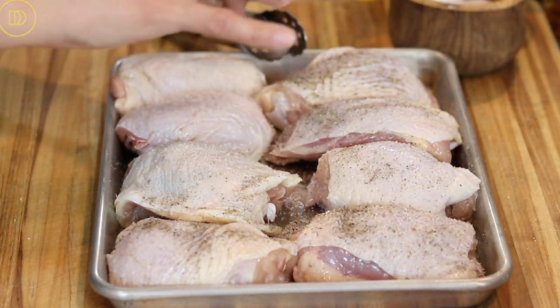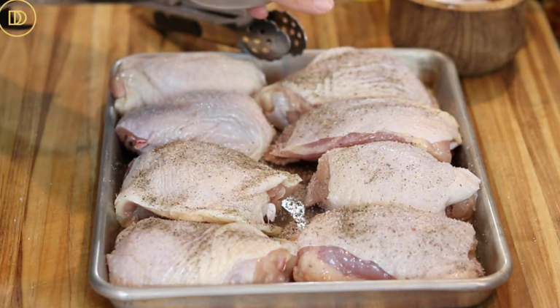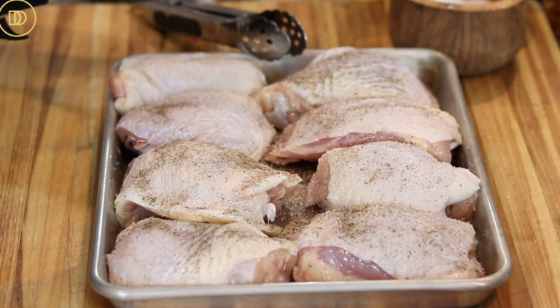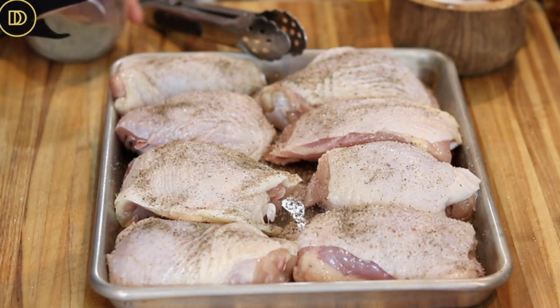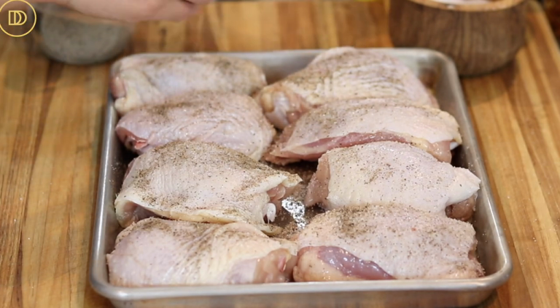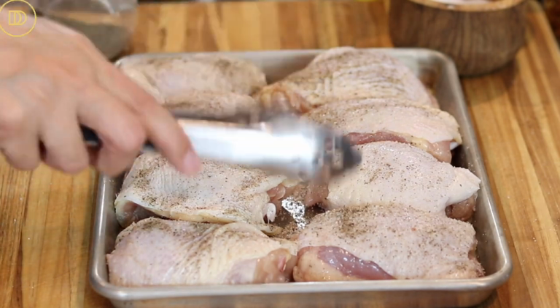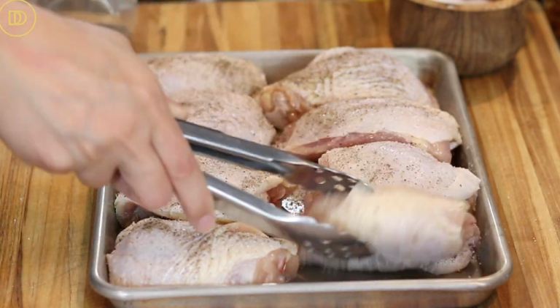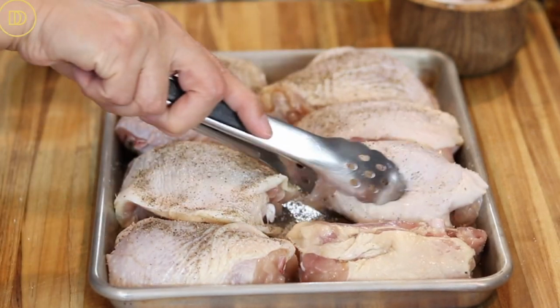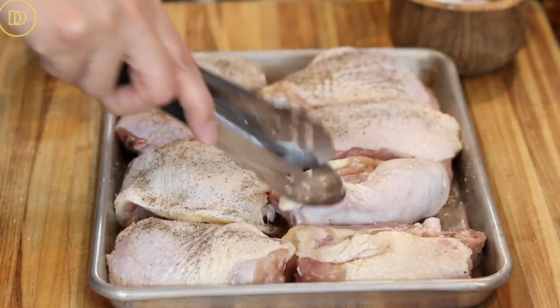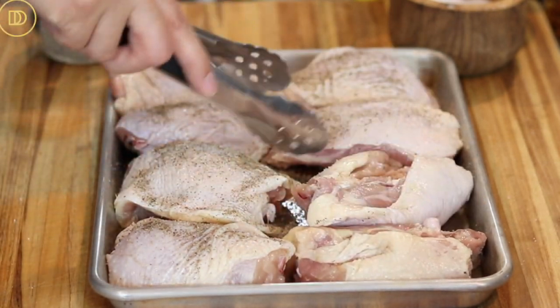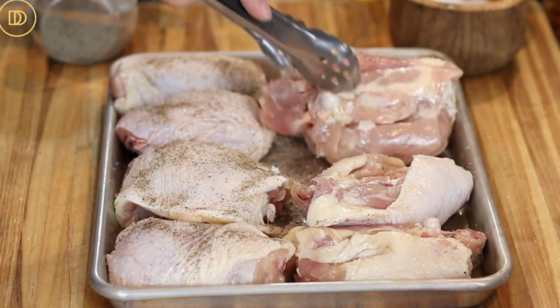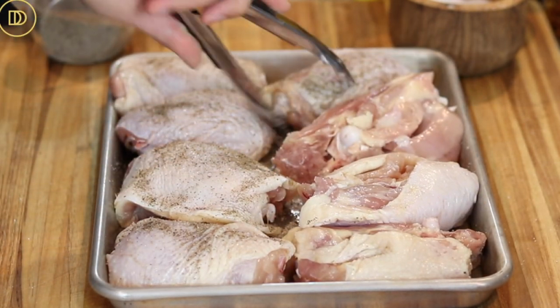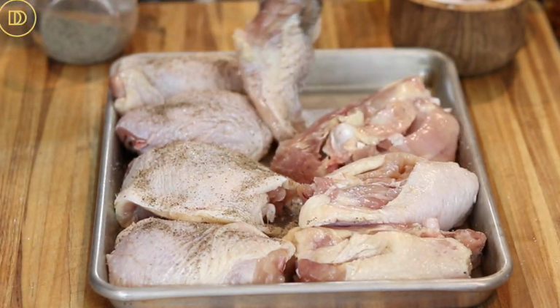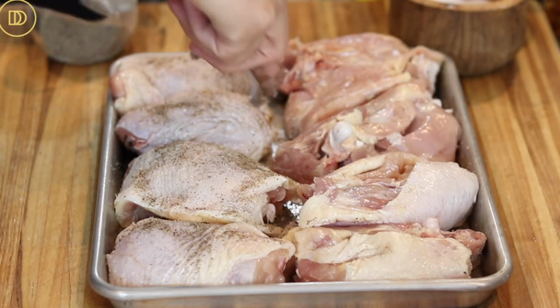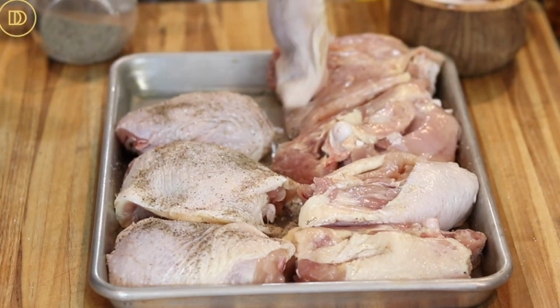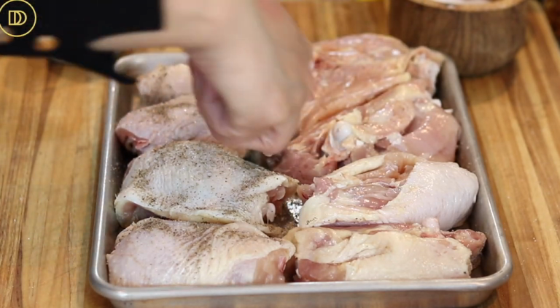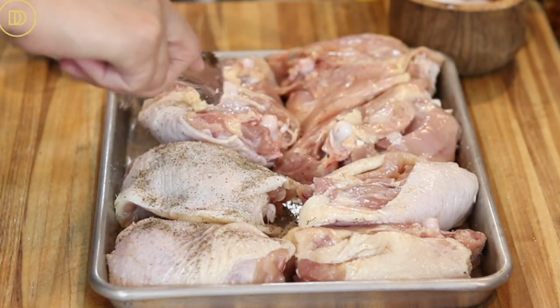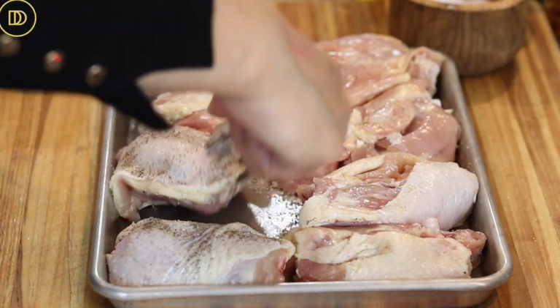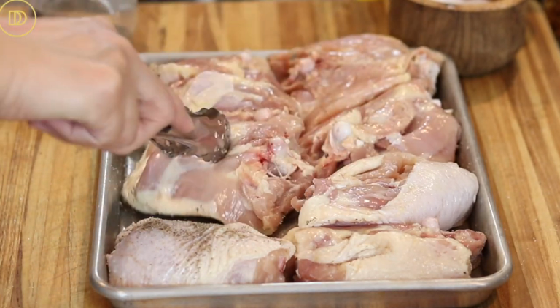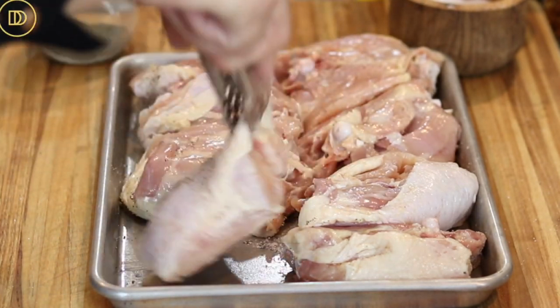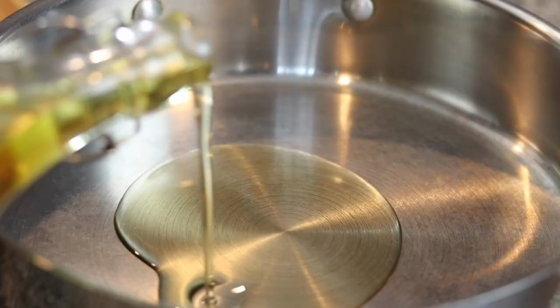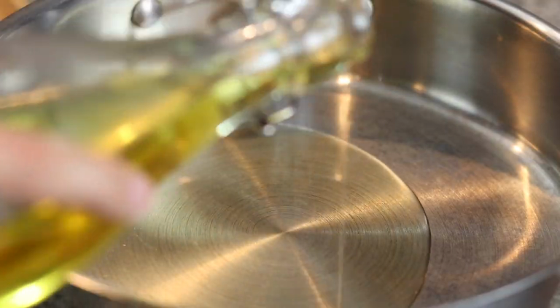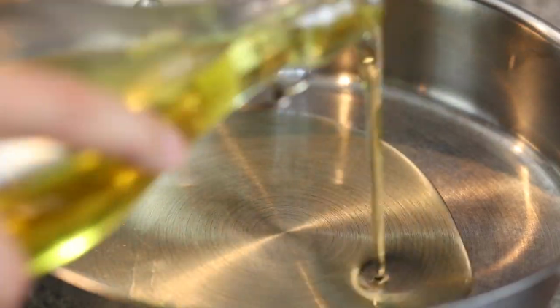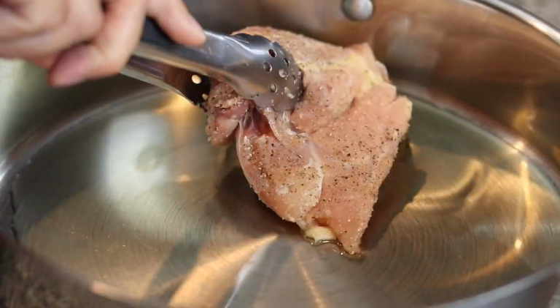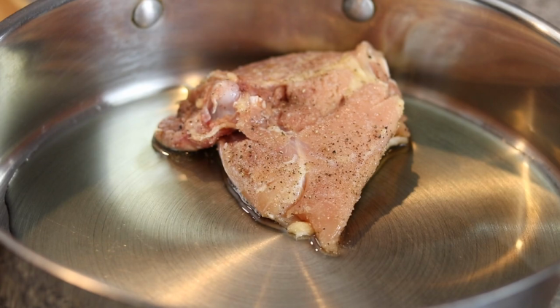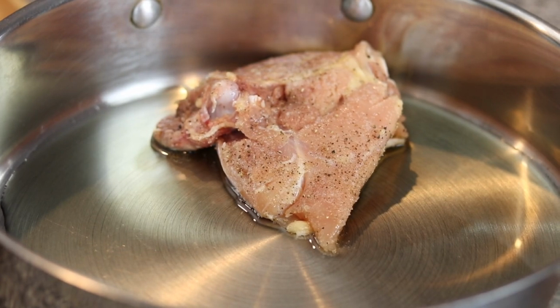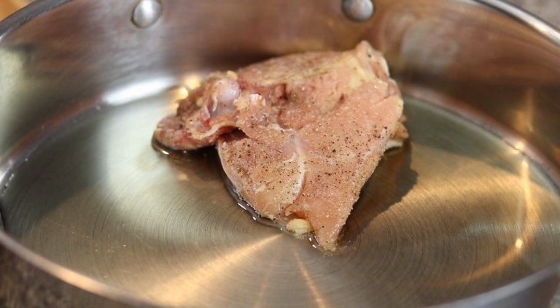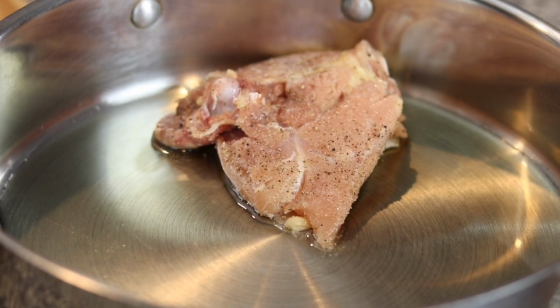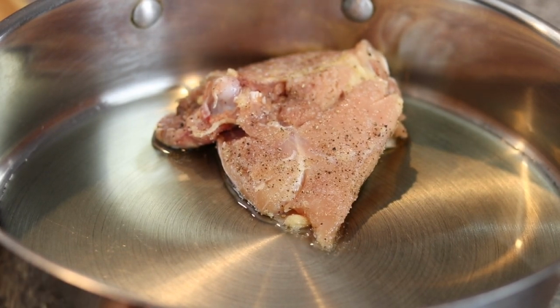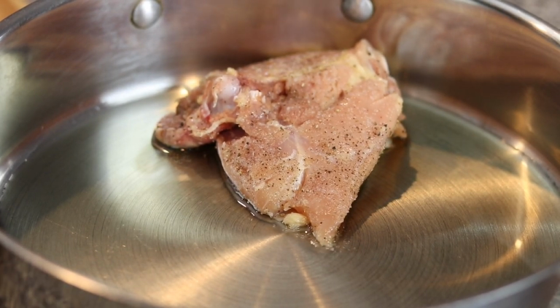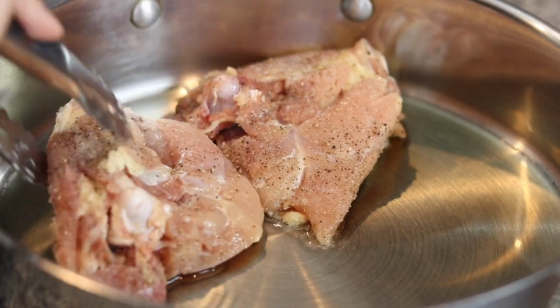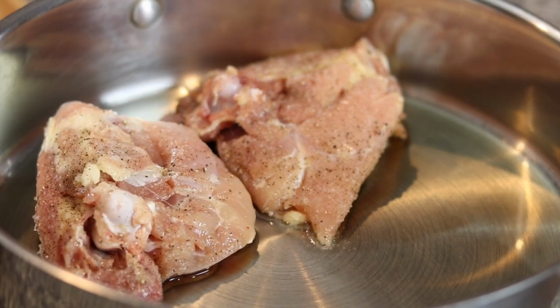Season both sides with some salt and black pepper — make sure you do both sides so it's very well seasoned. We're going to brown the chicken skin side down for about six to seven minutes, then flip it over and cook for about two minutes on the other side.